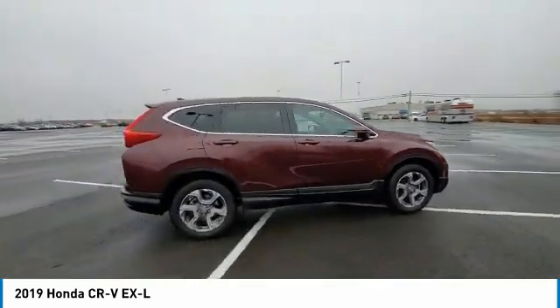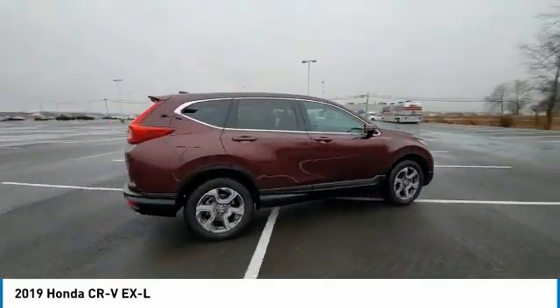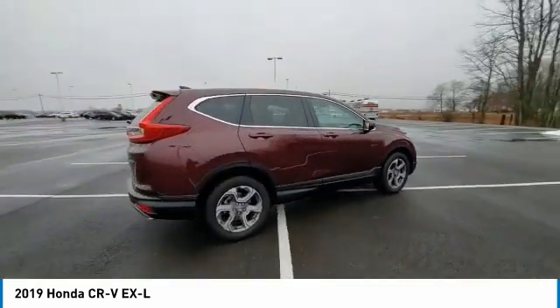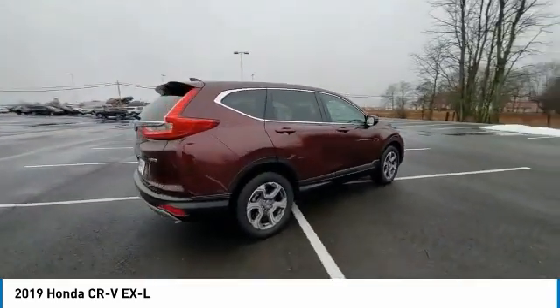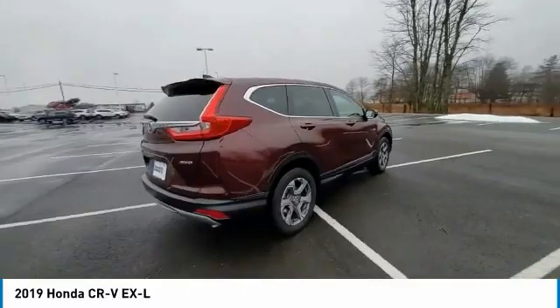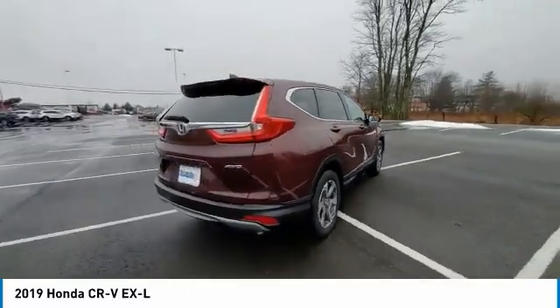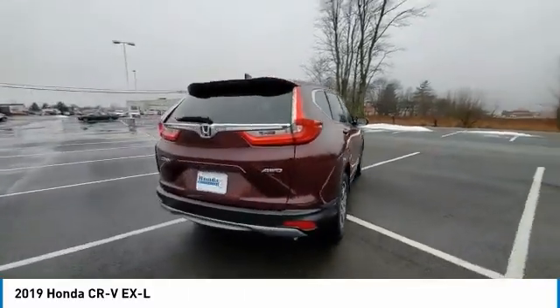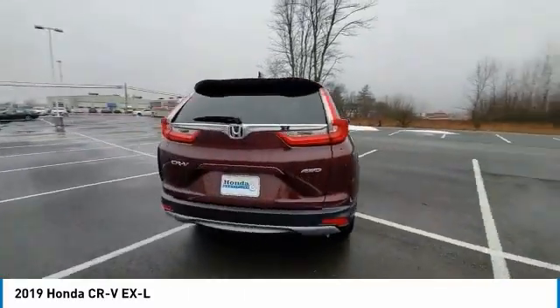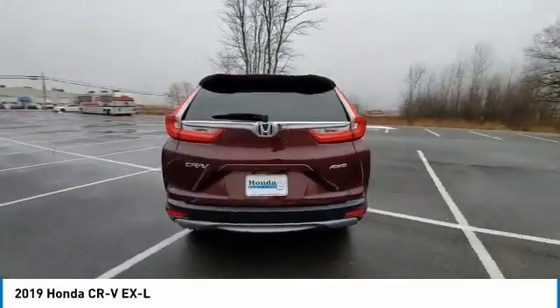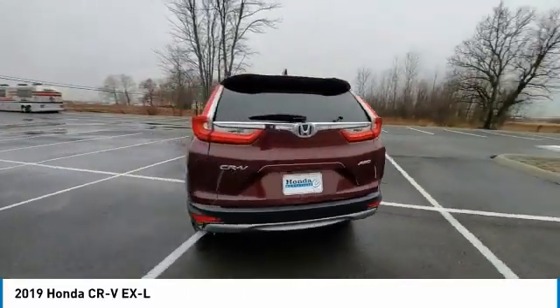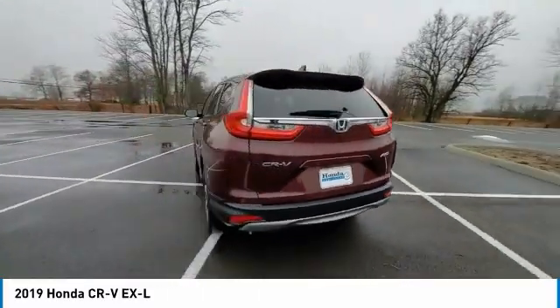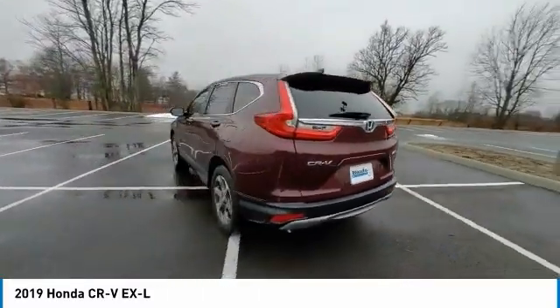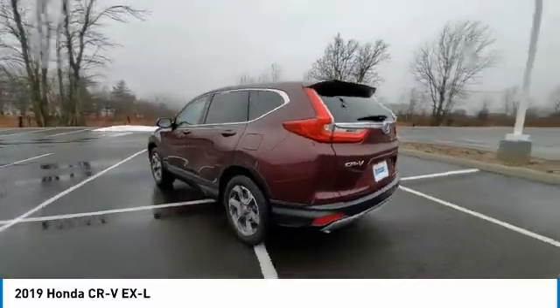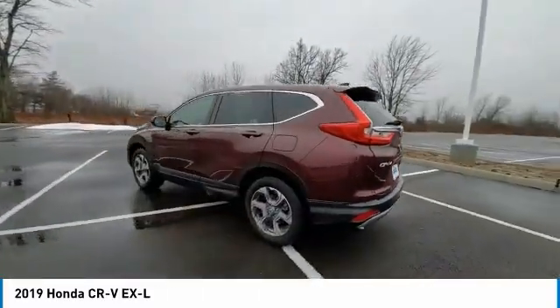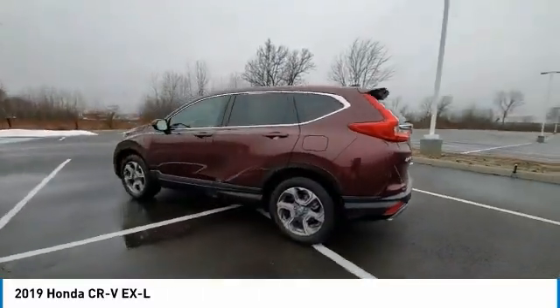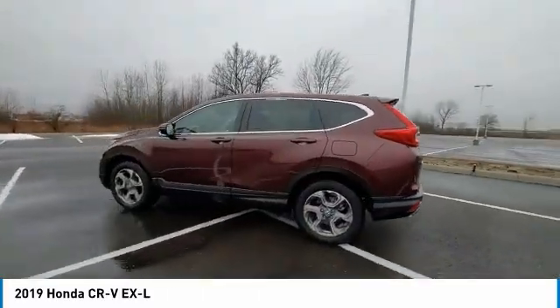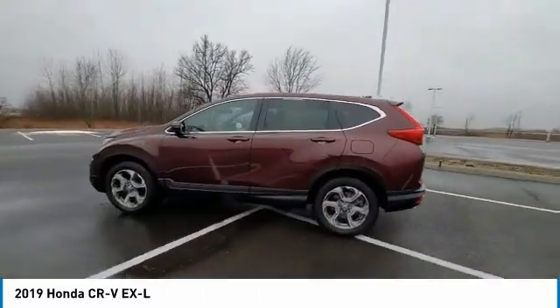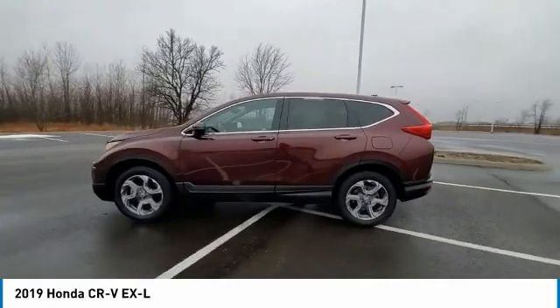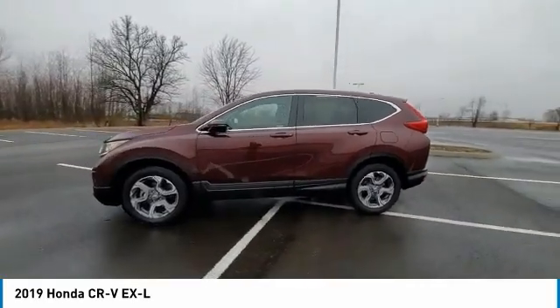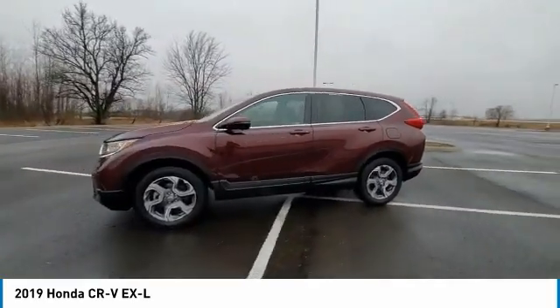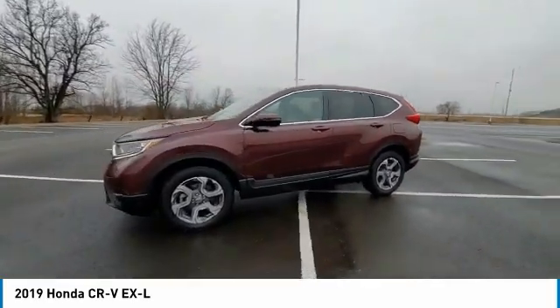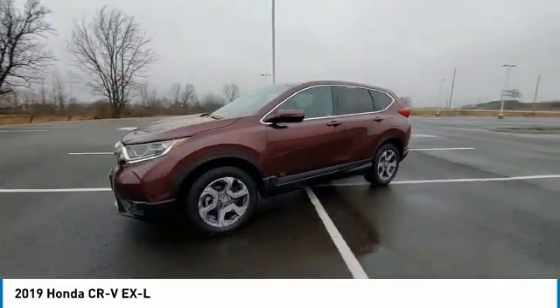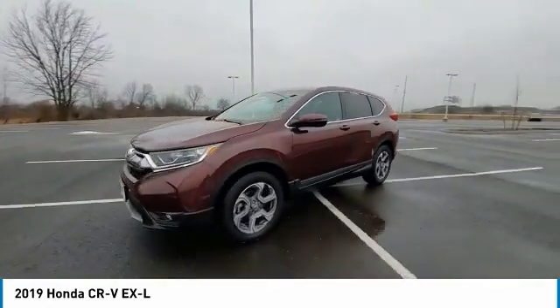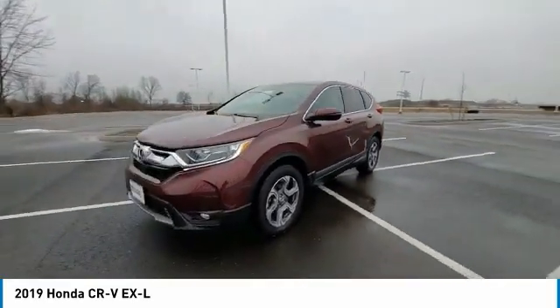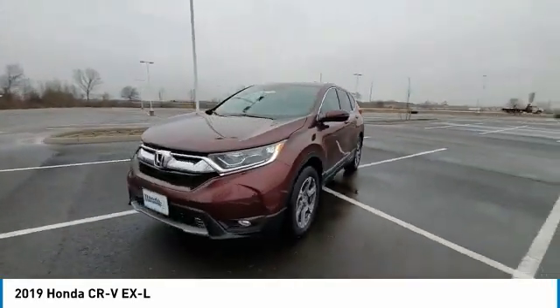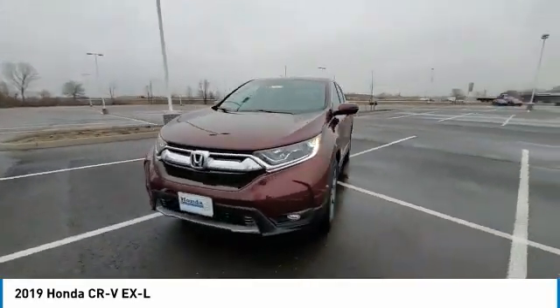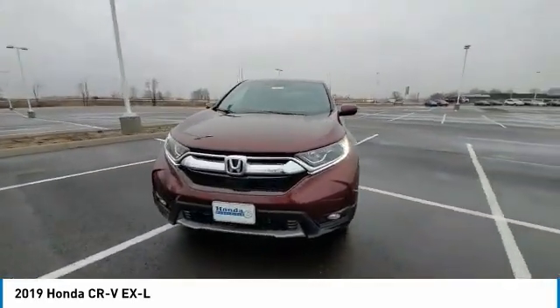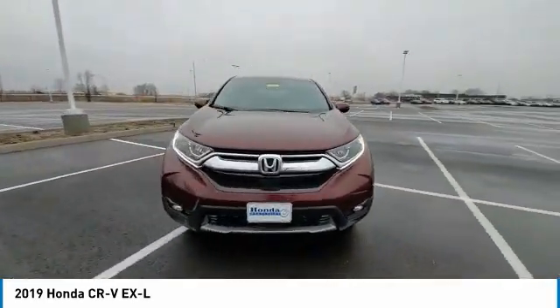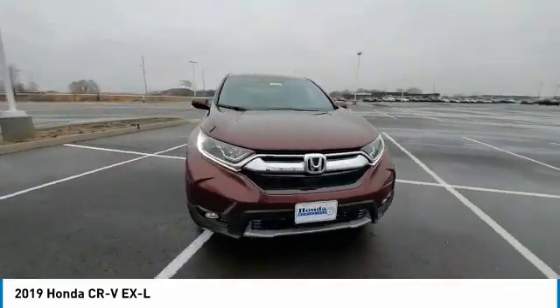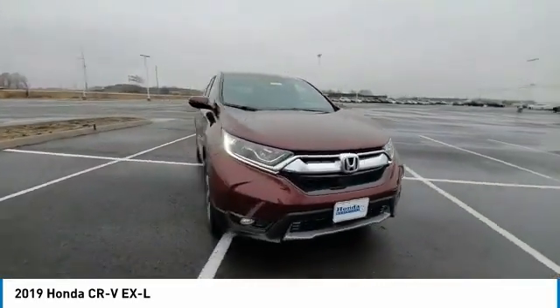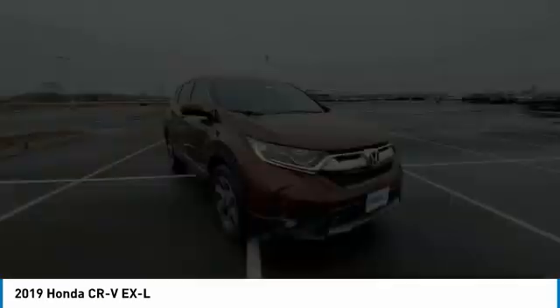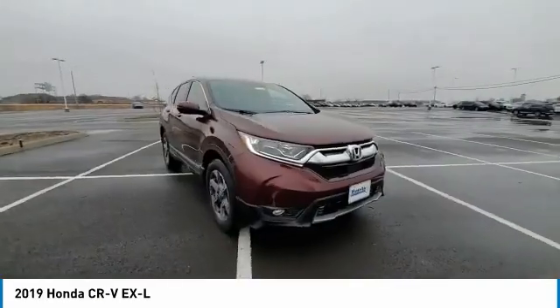Electronic stability control, power liftgate, brake assist, traction control, remote keyless entry, fog lights, four-wheel disc brakes, speed control, power moonroof, rear window defroster.